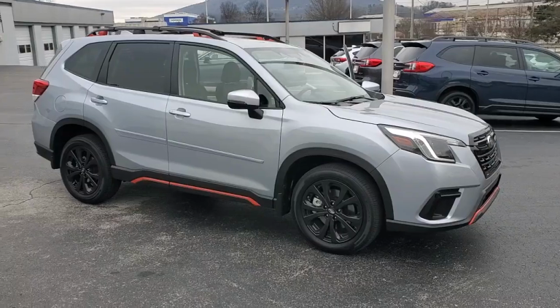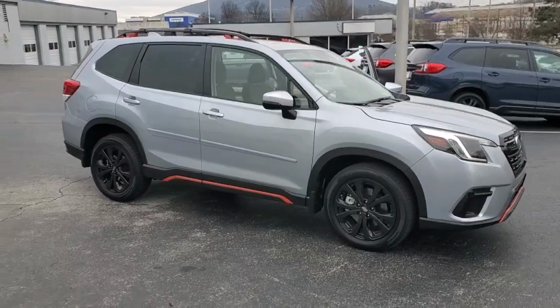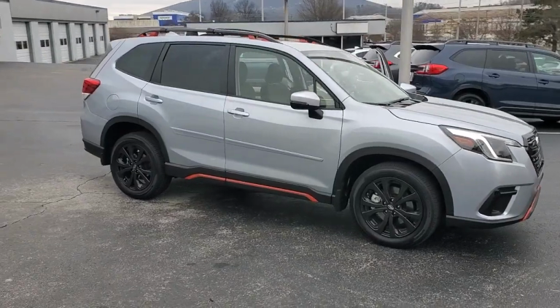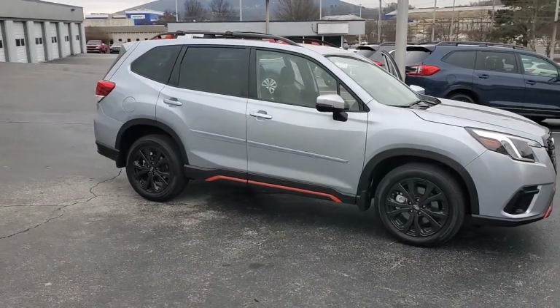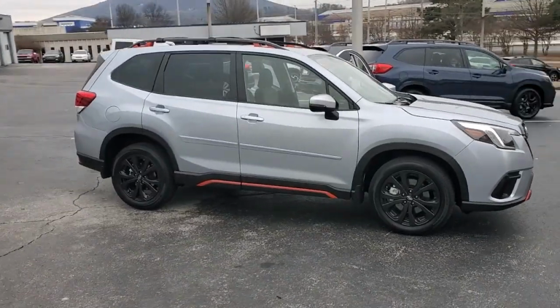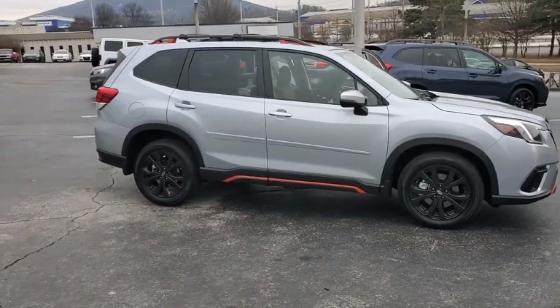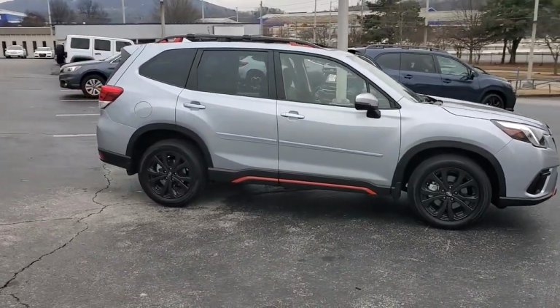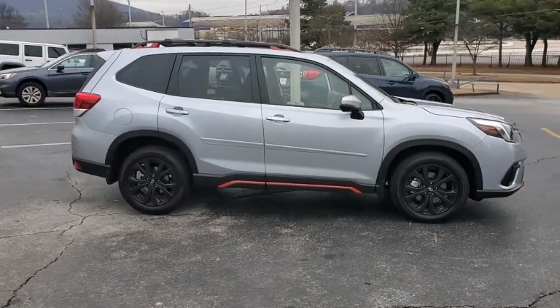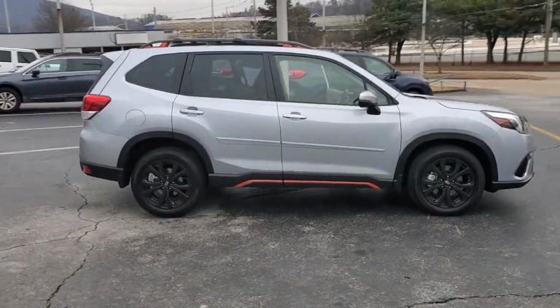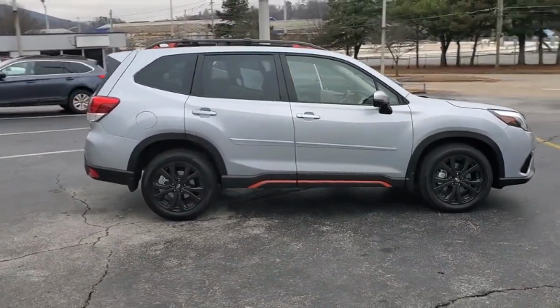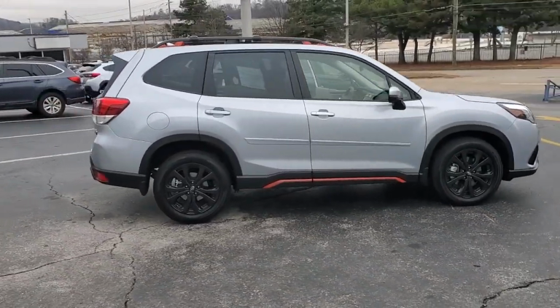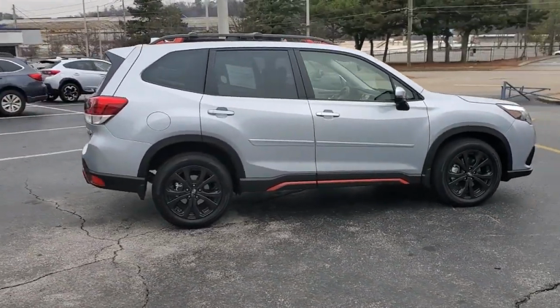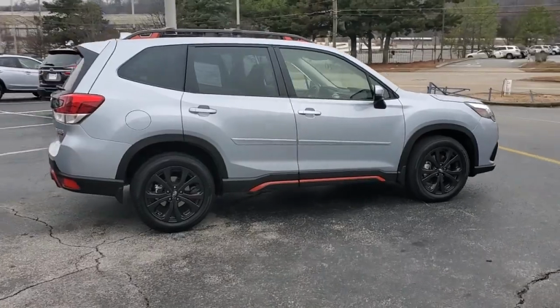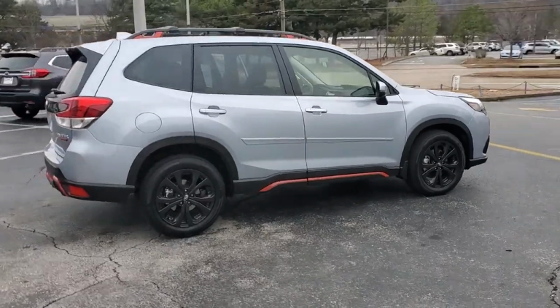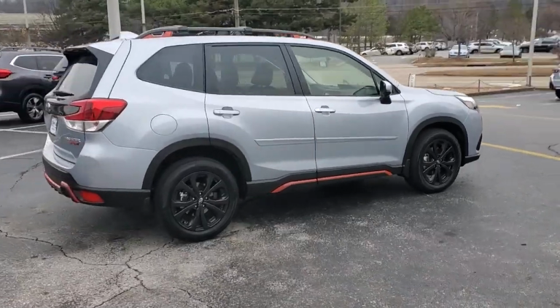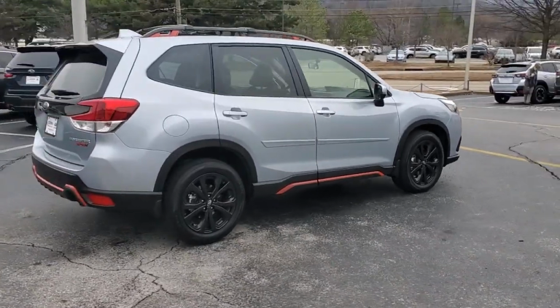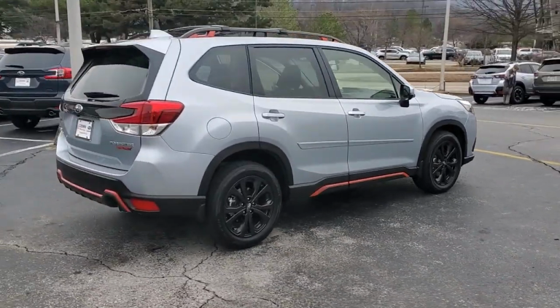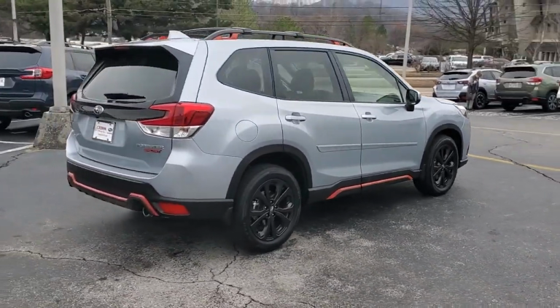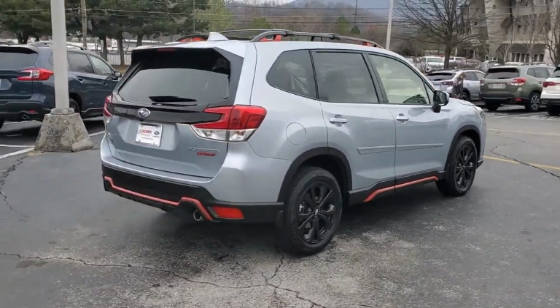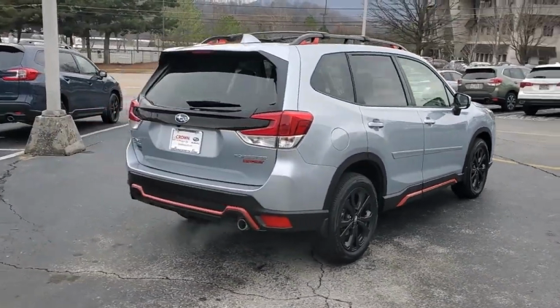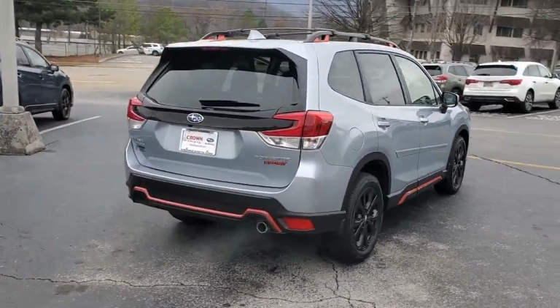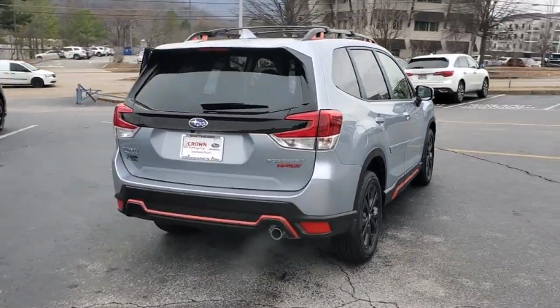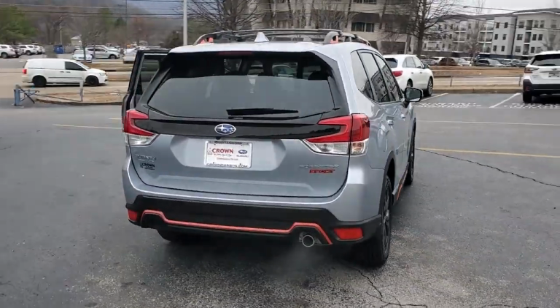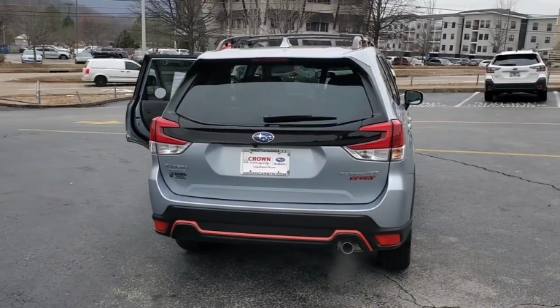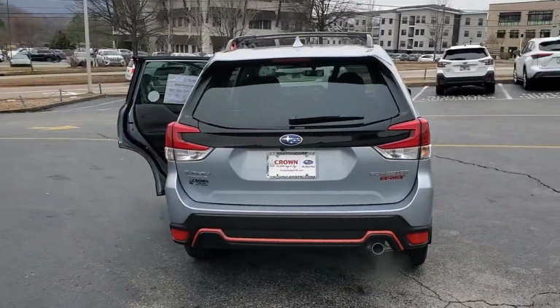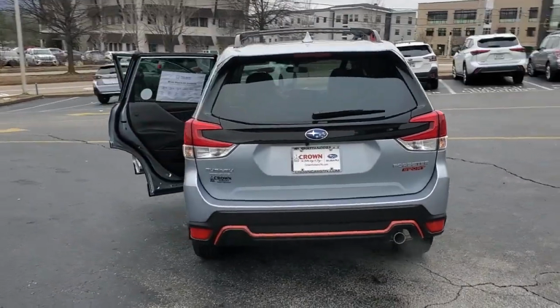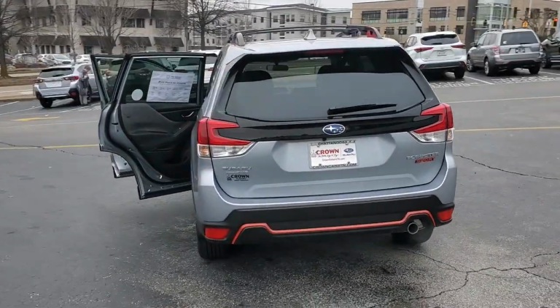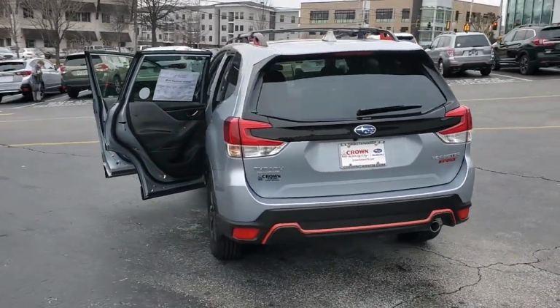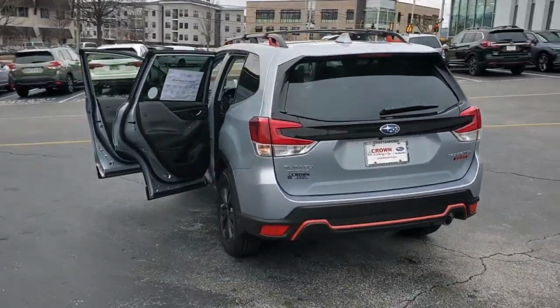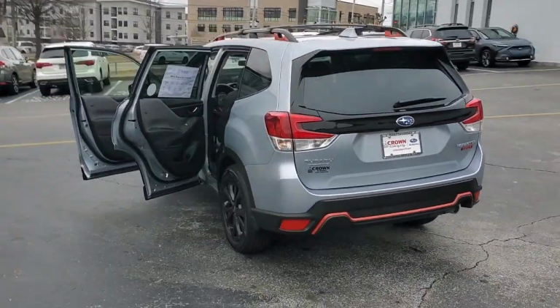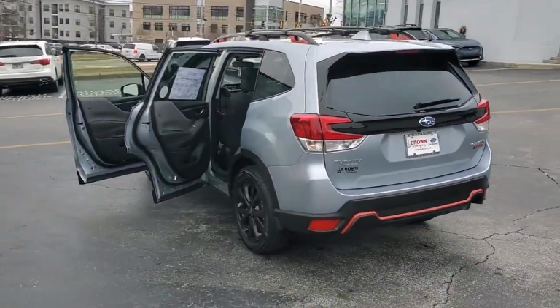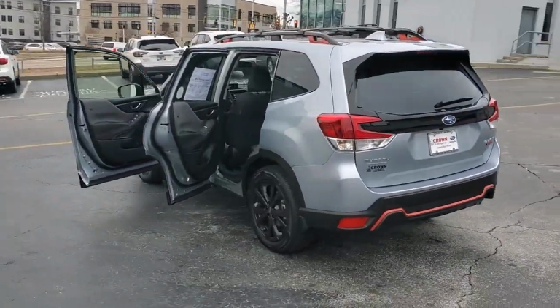Introducing the 2023 Subaru Forester. Relax and enjoy the ride in this comfortable, capable Forester. Its advanced safety tech, infotainment, and all-weather capability make it as sensible as it is pleasant to drive.